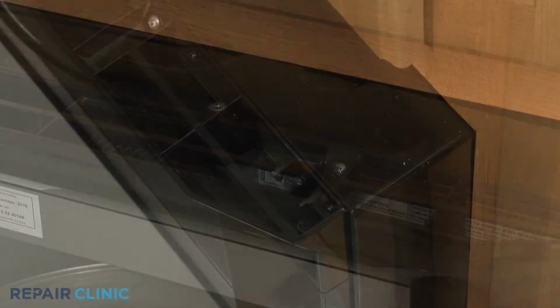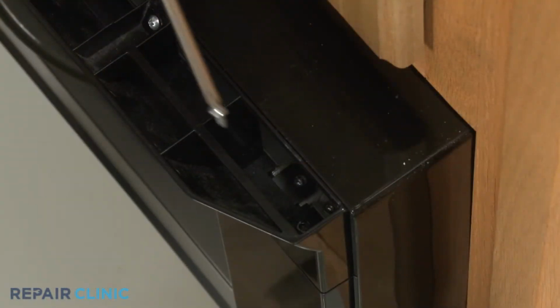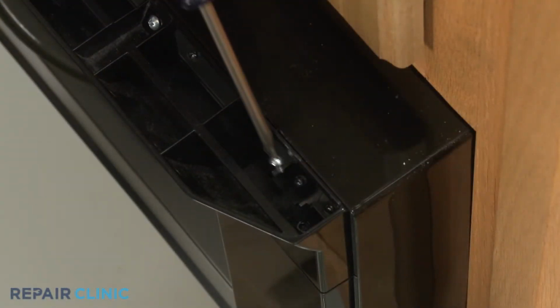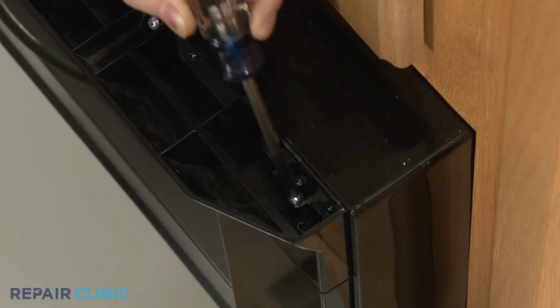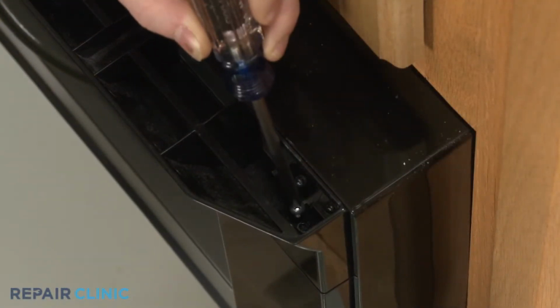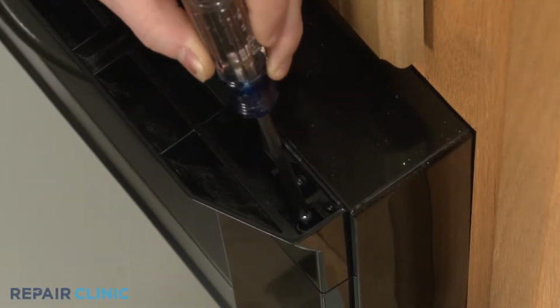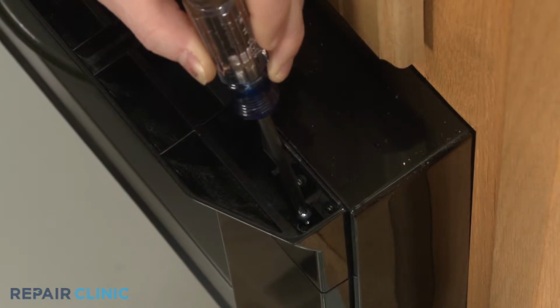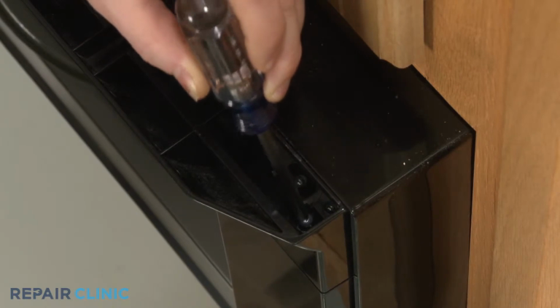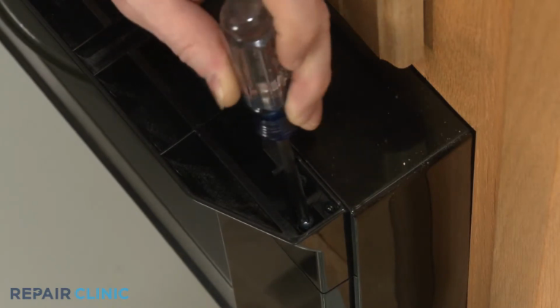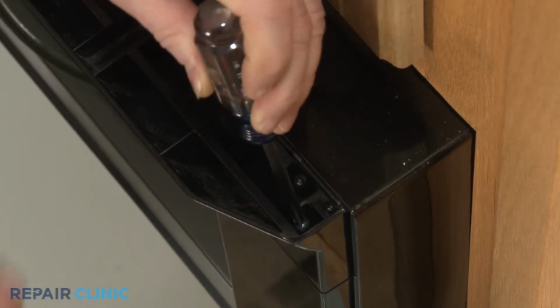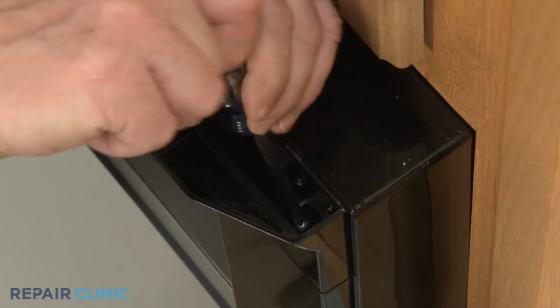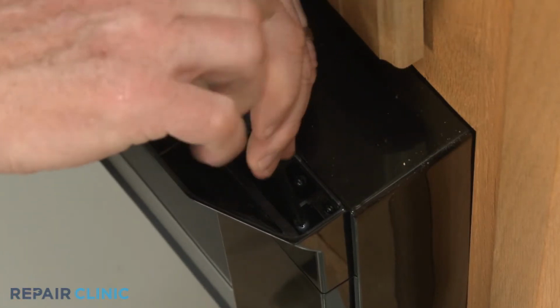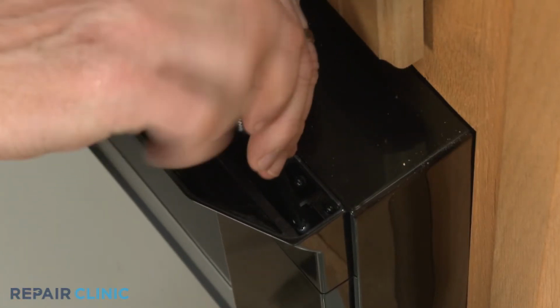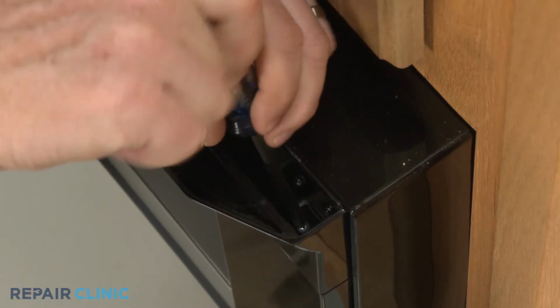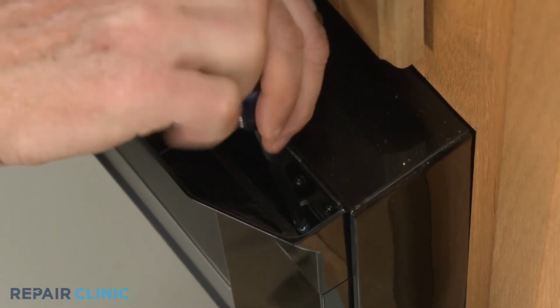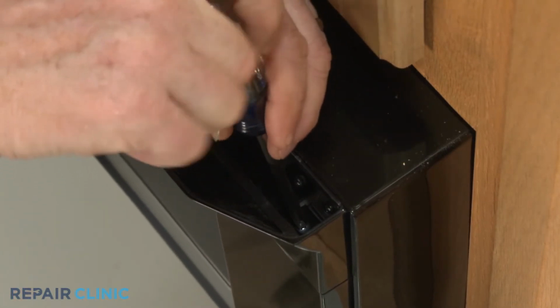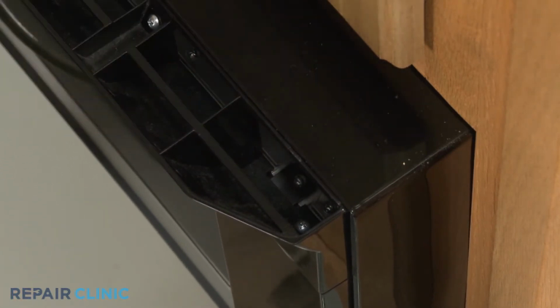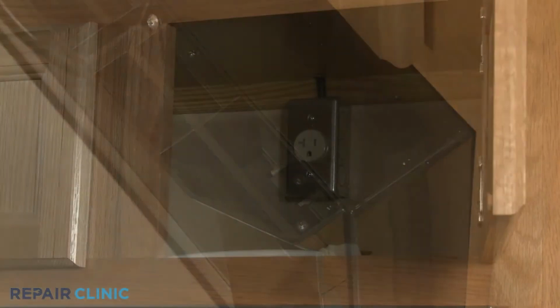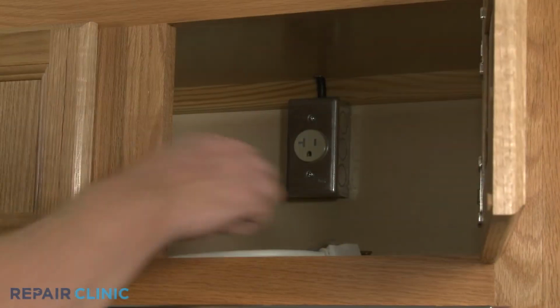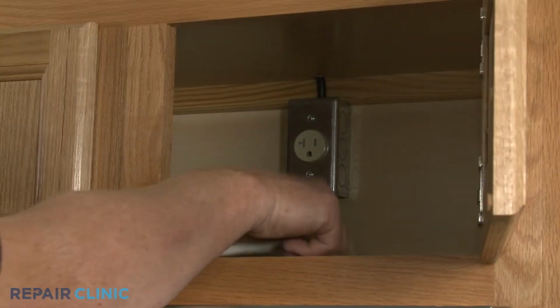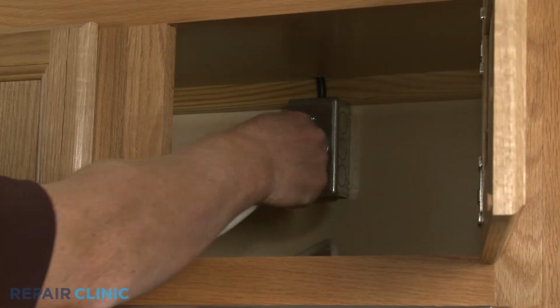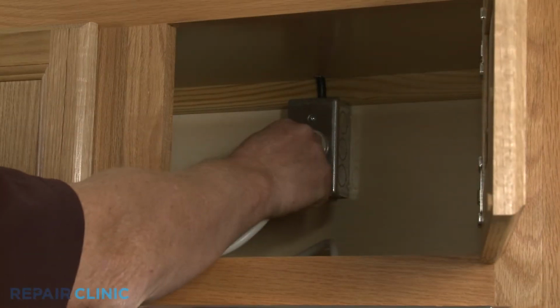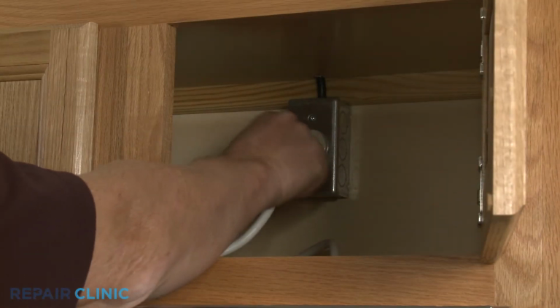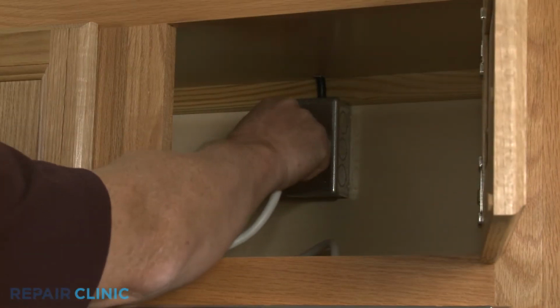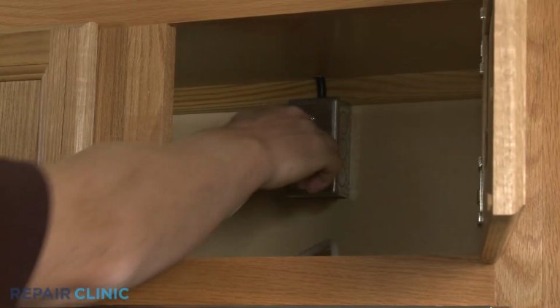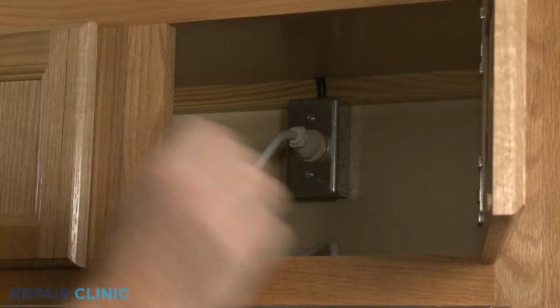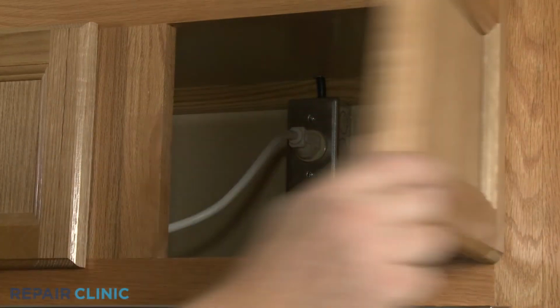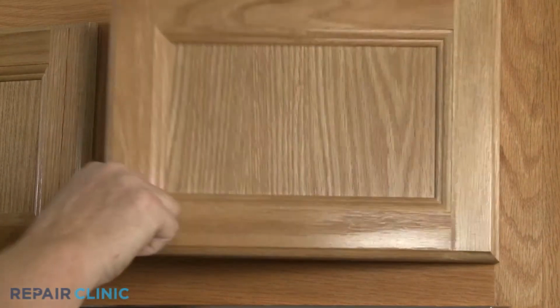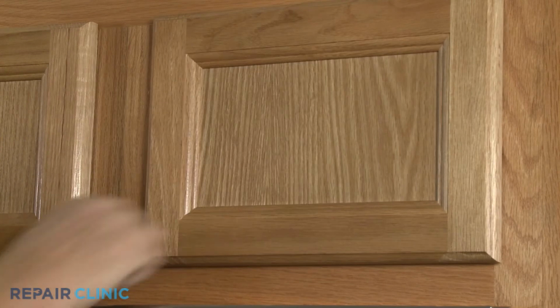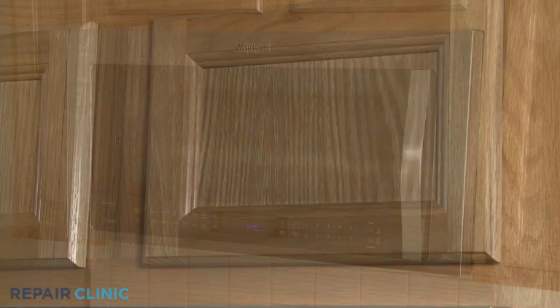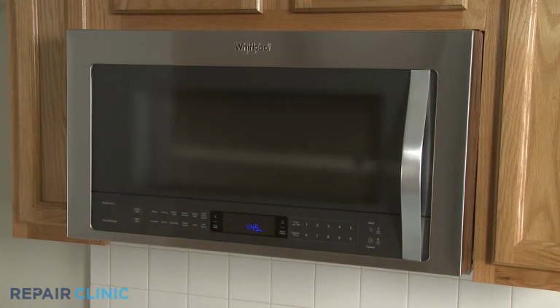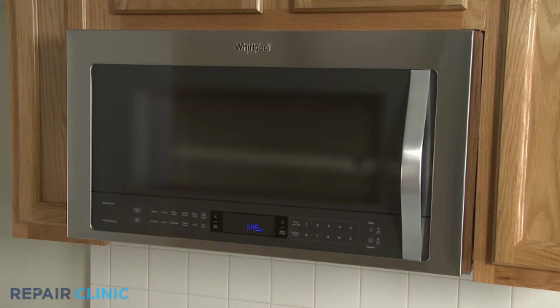Having a magnetized screwdriver will make it easier to re-thread the screw on the right. Plug the power cord back in or restore the power supply, and the microwave oven should be ready for use.